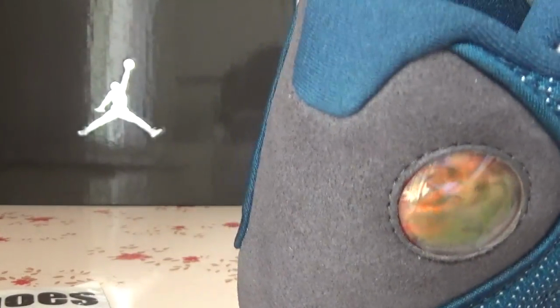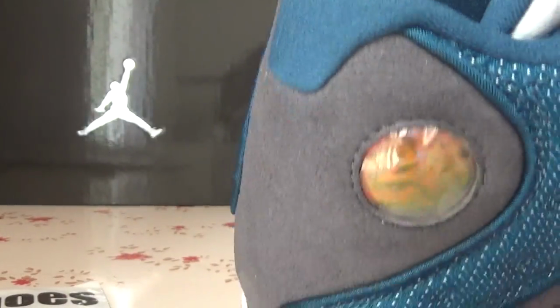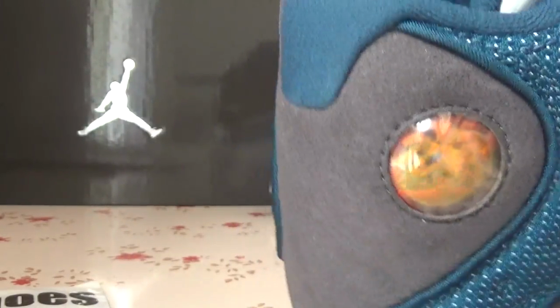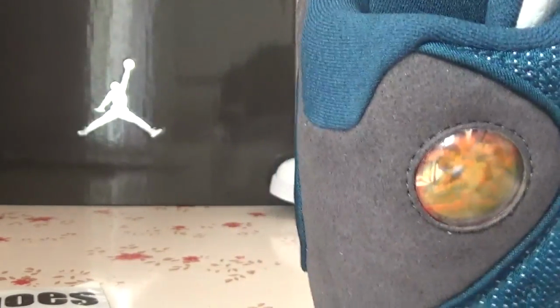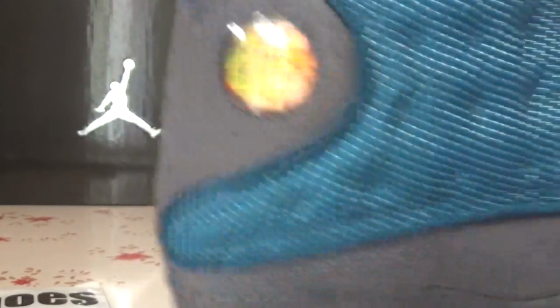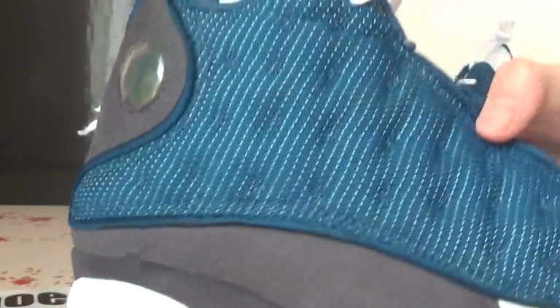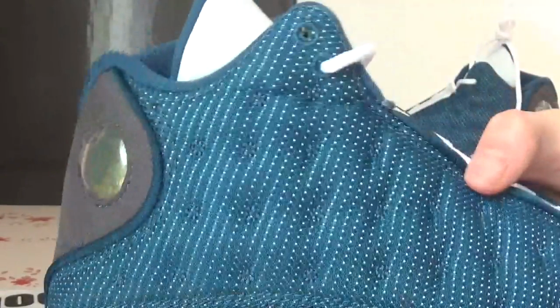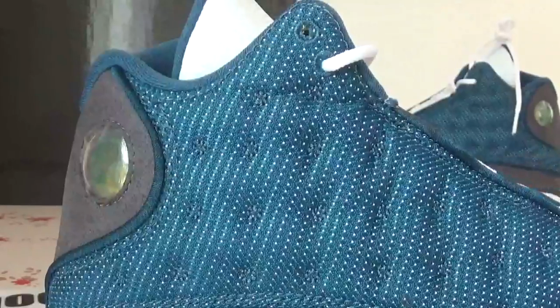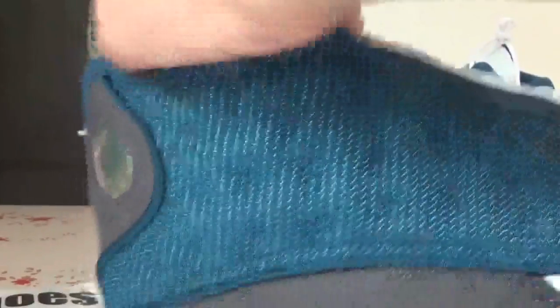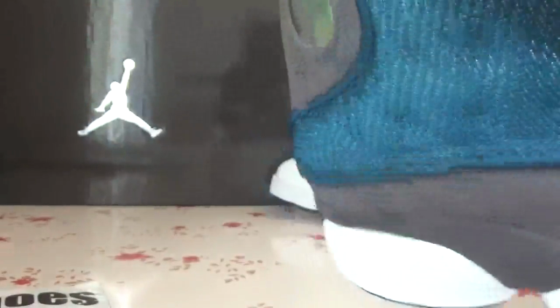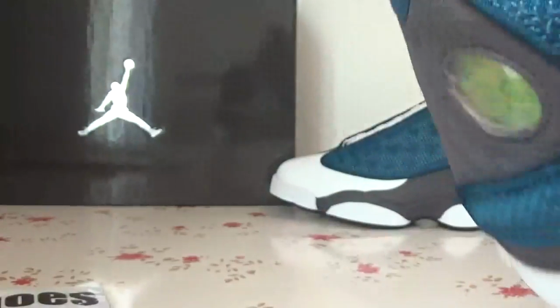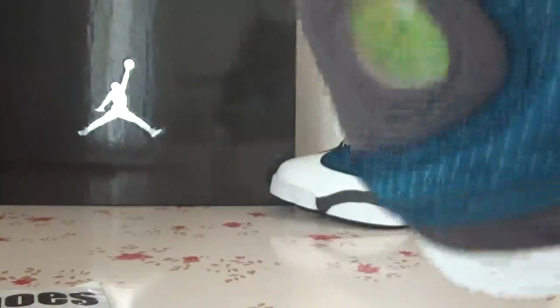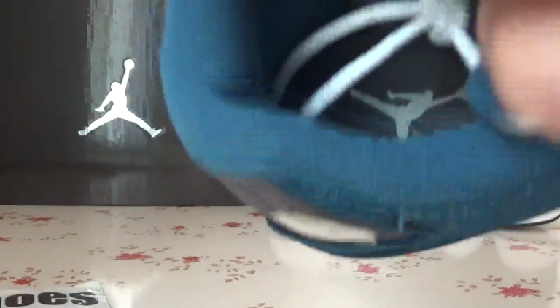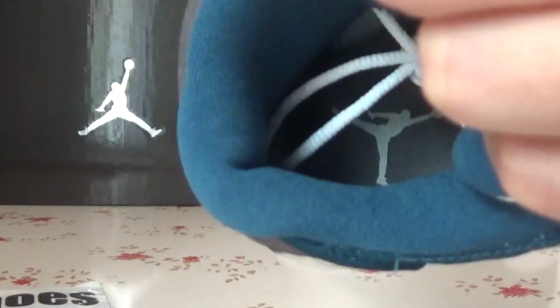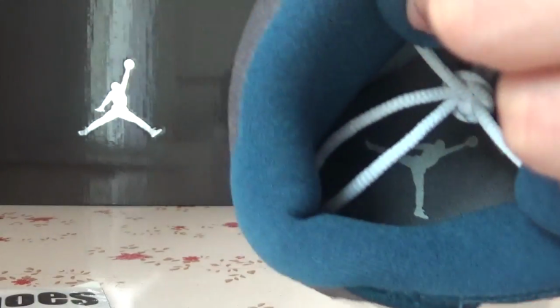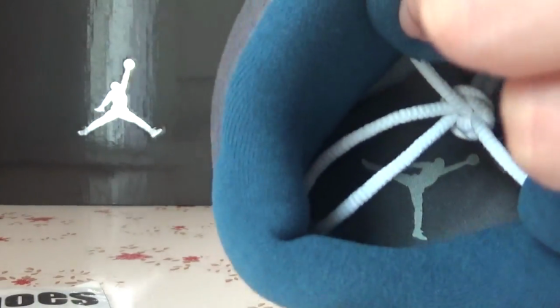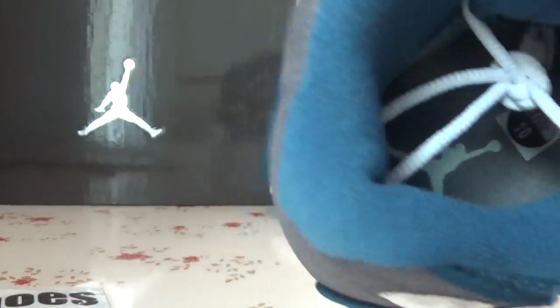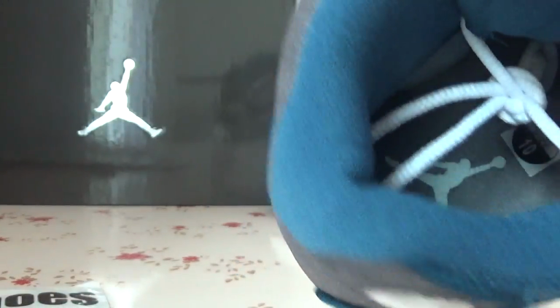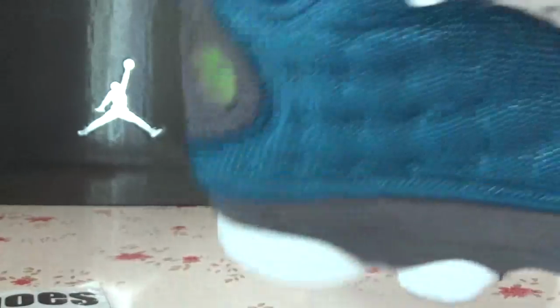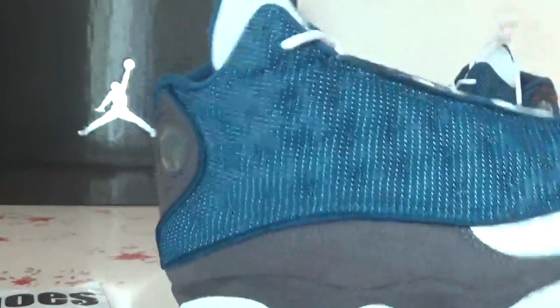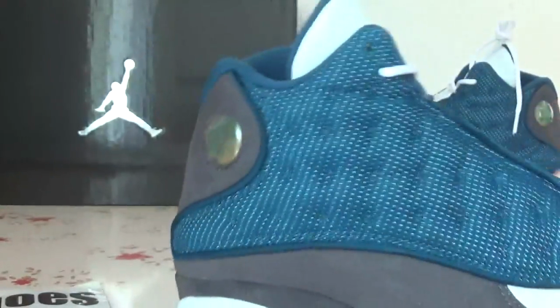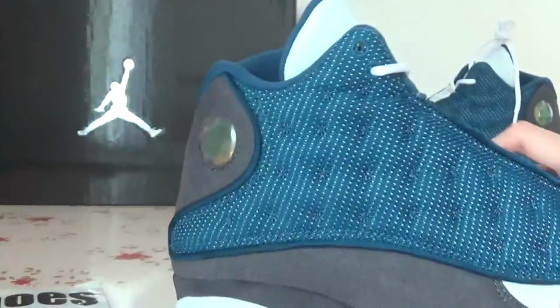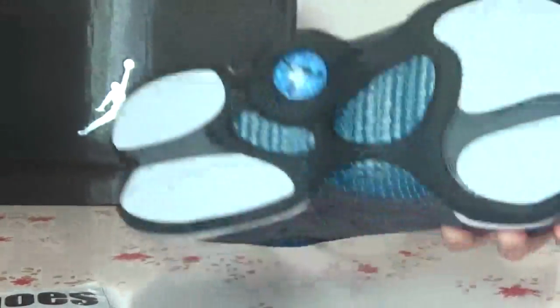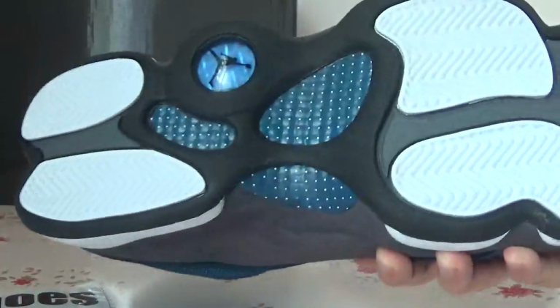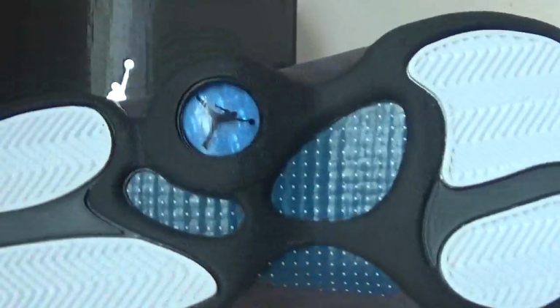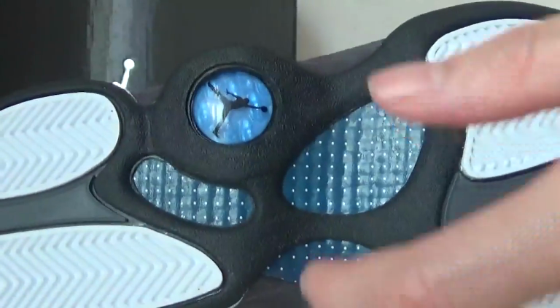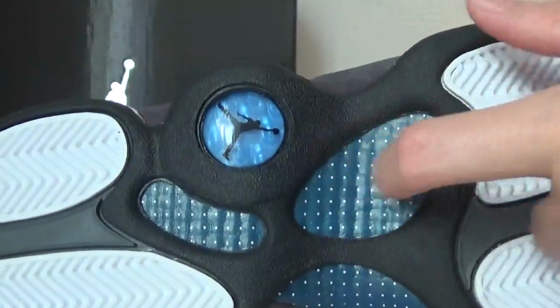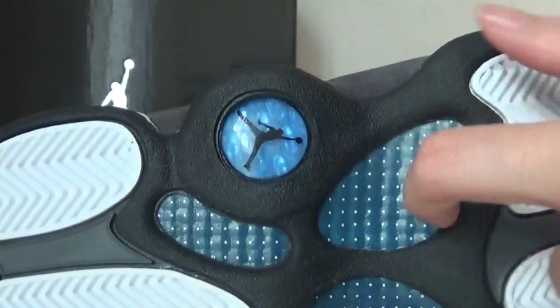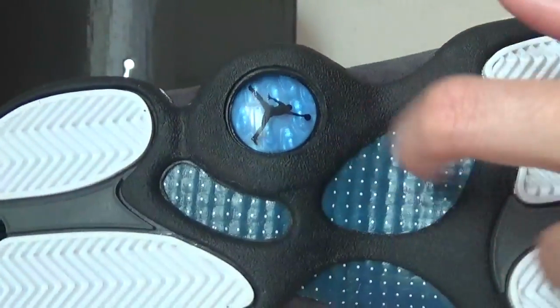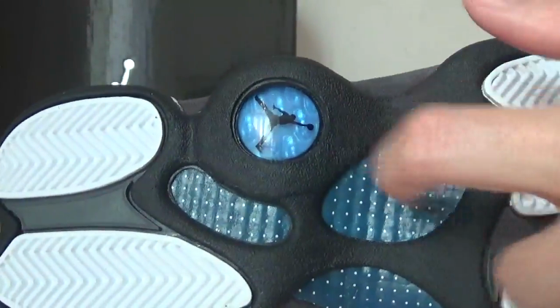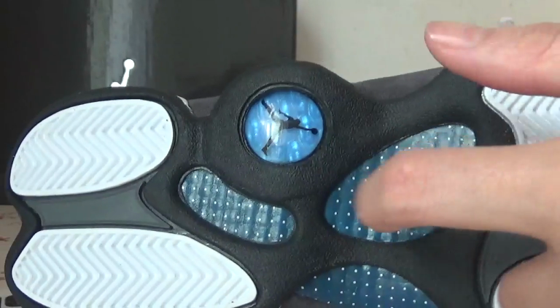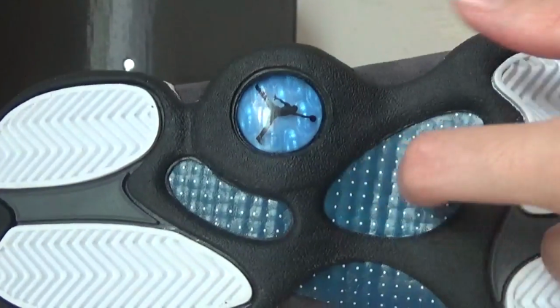And insert it. For the insole and the bottom.